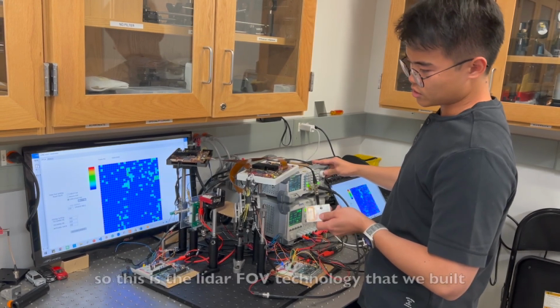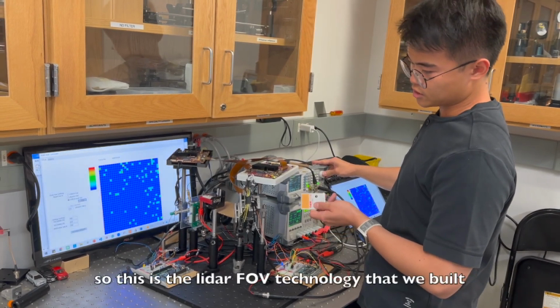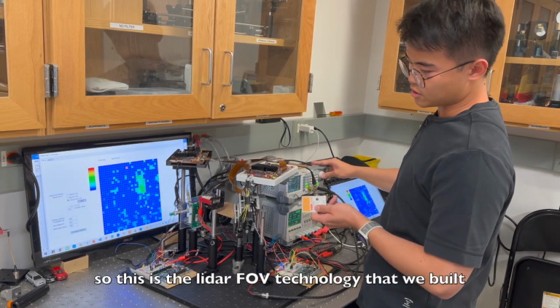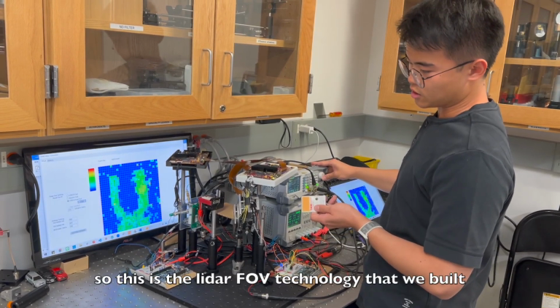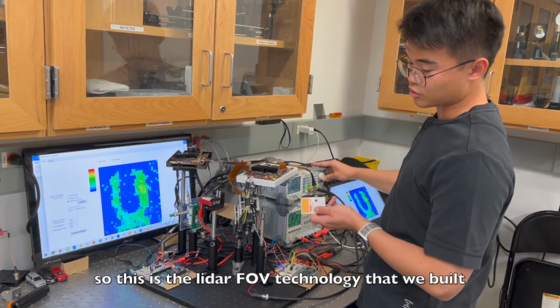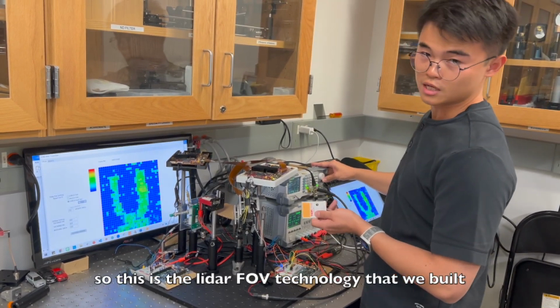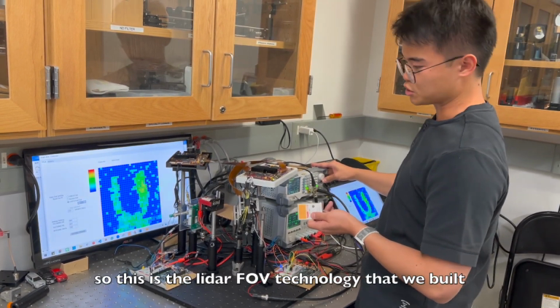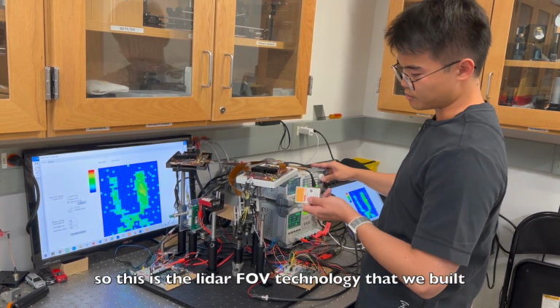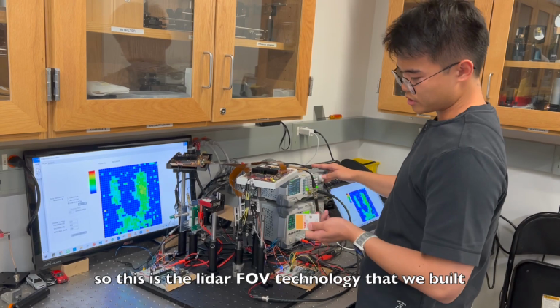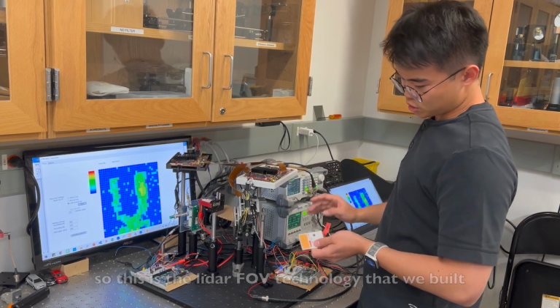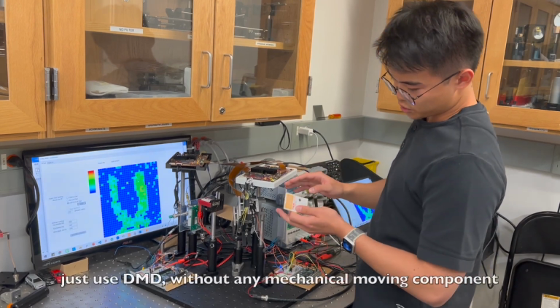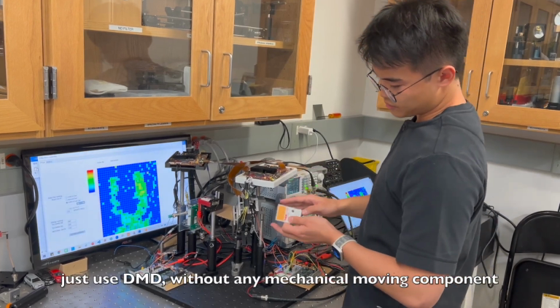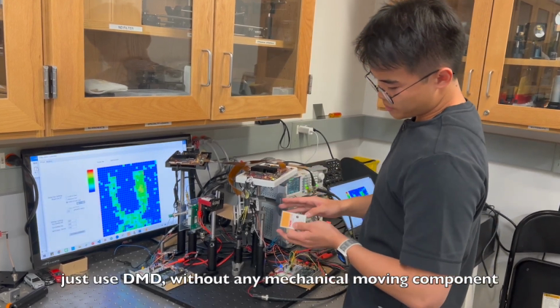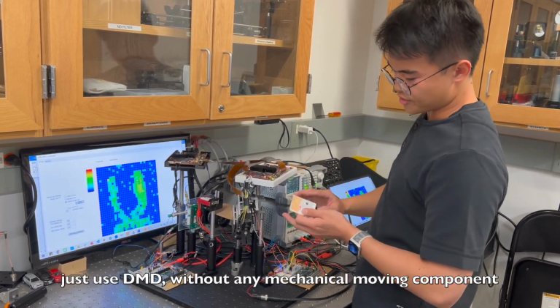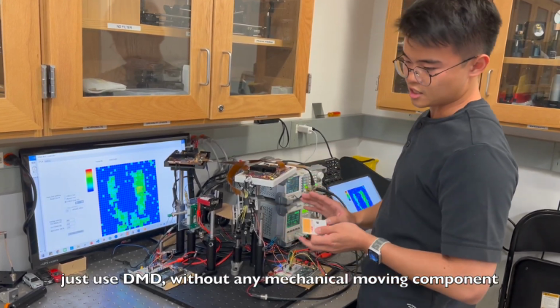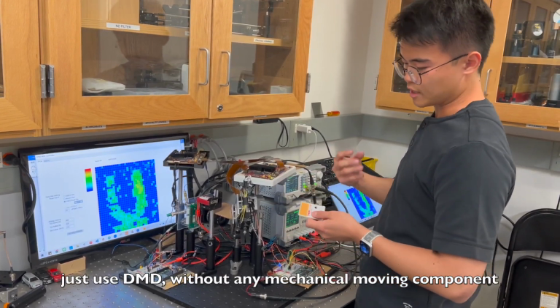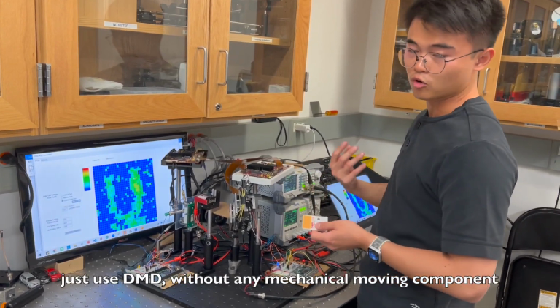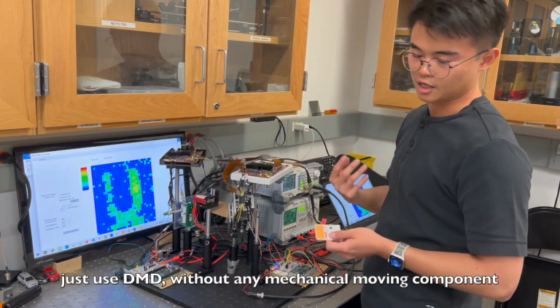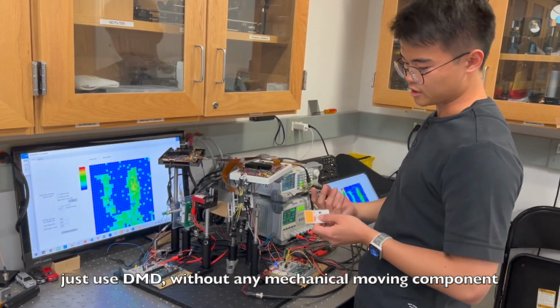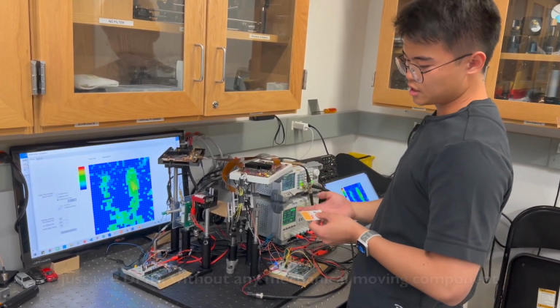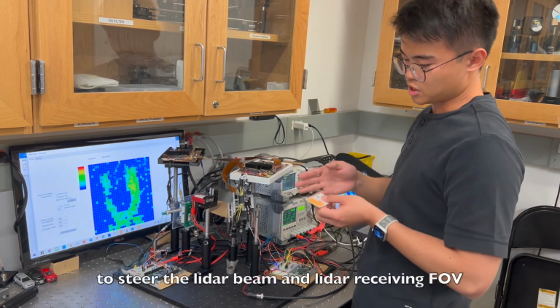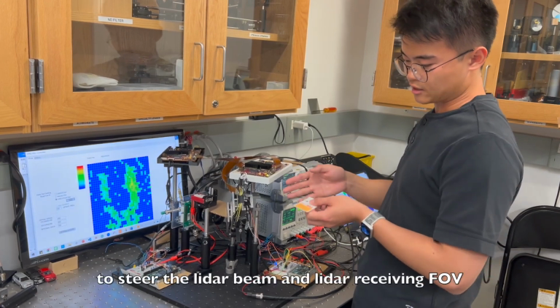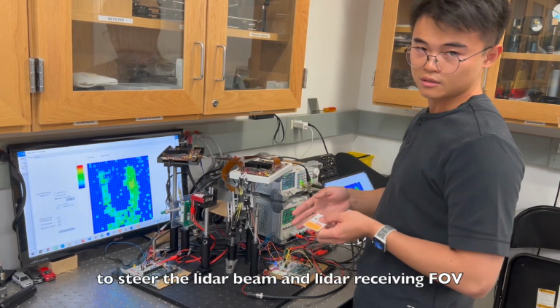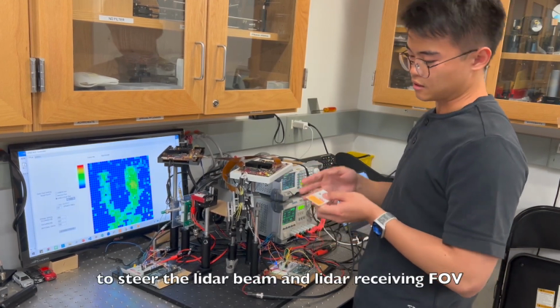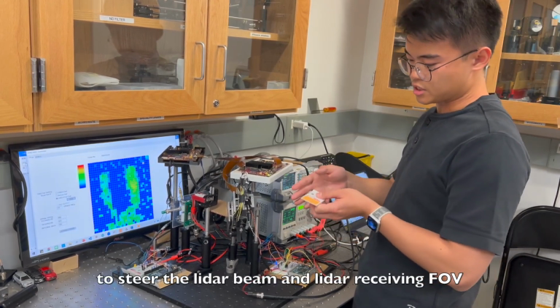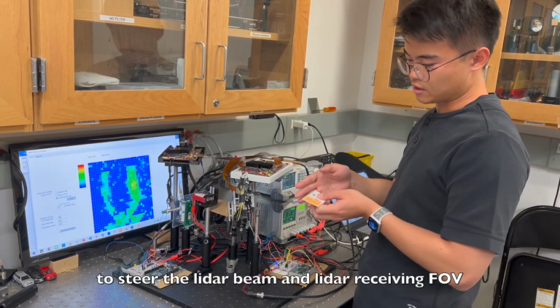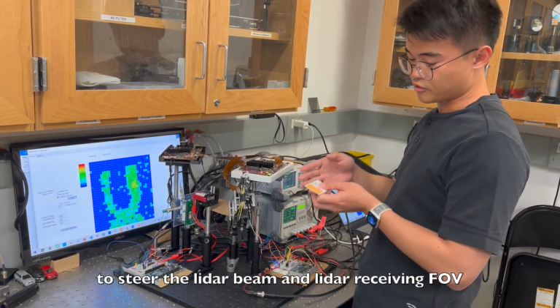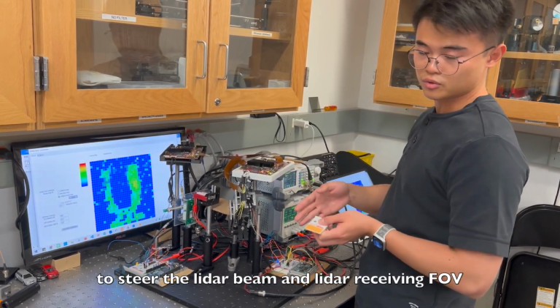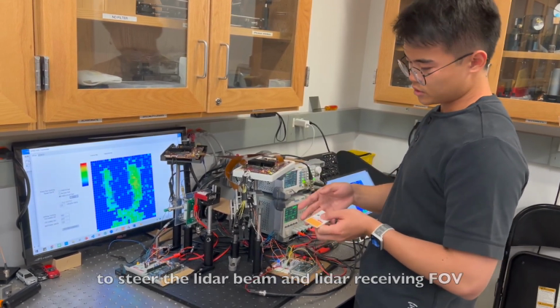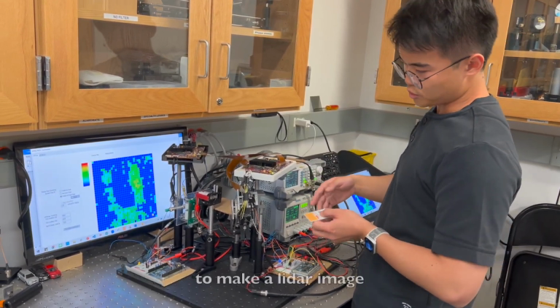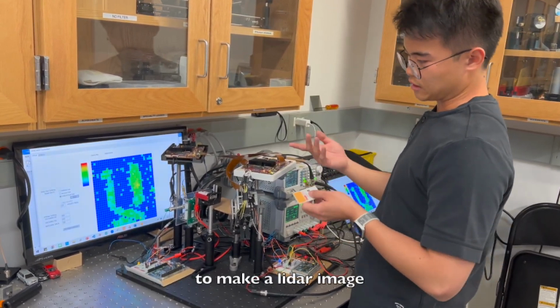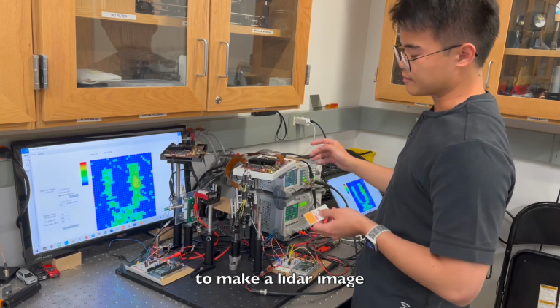This is the LiDAR field of view technology that we built — using a DMD without any mechanical moving components to steer both the LiDAR beam and the LiDAR receiving field of view to make a LiDAR image.